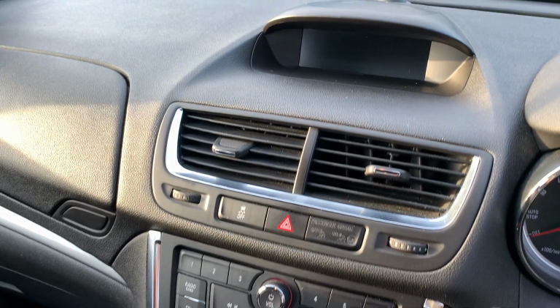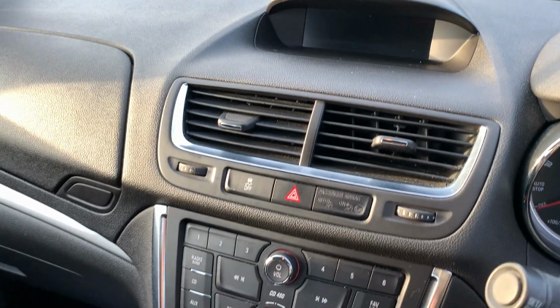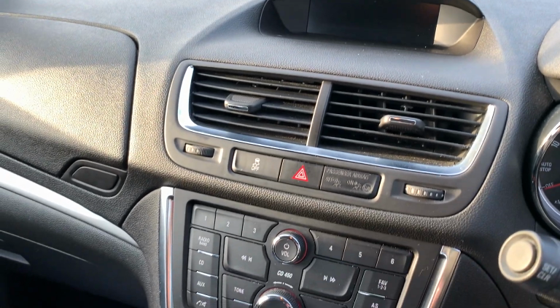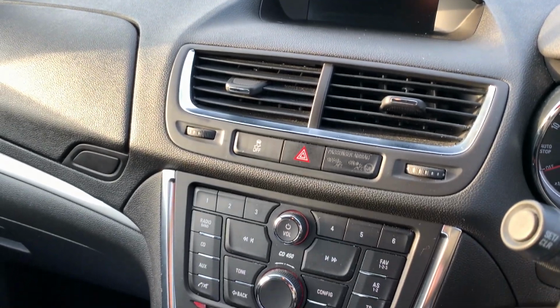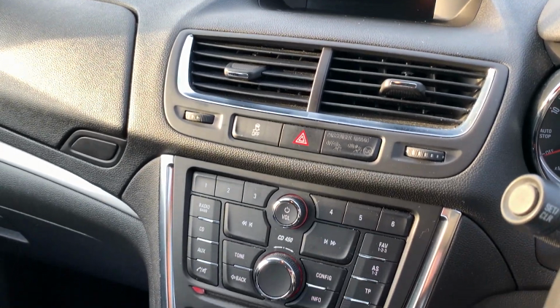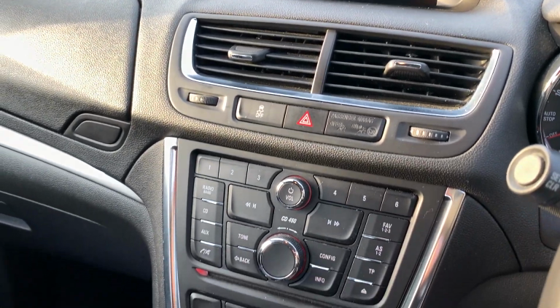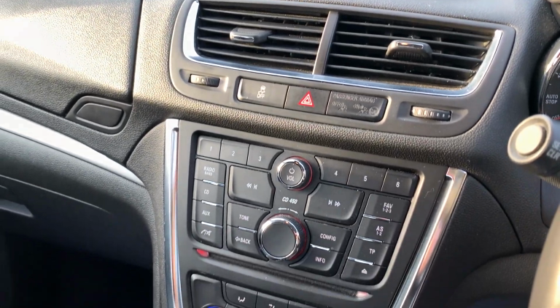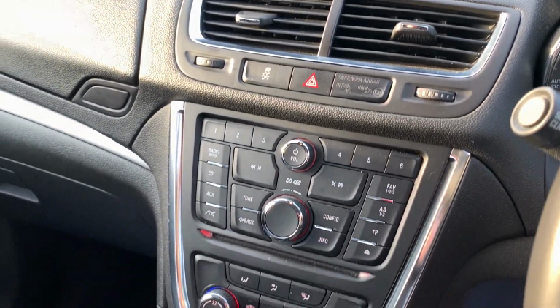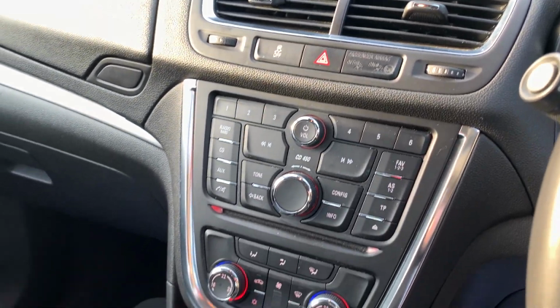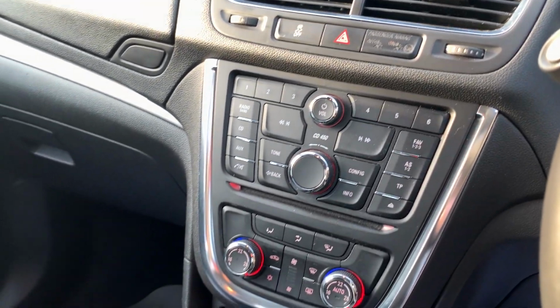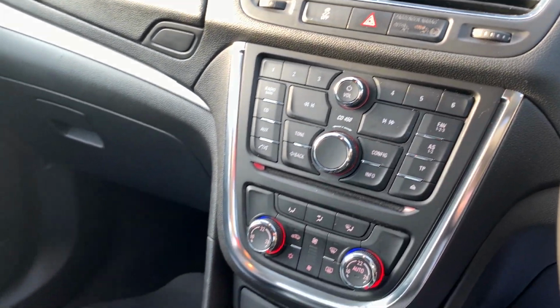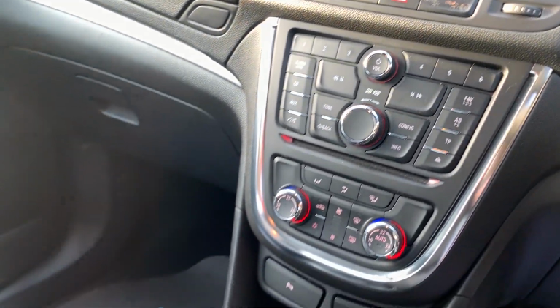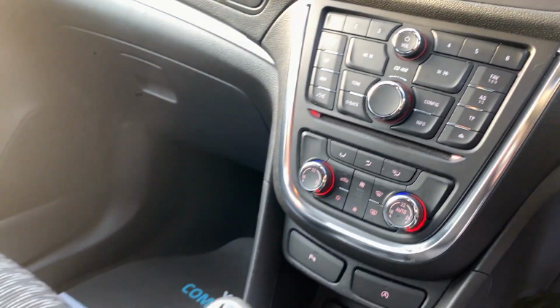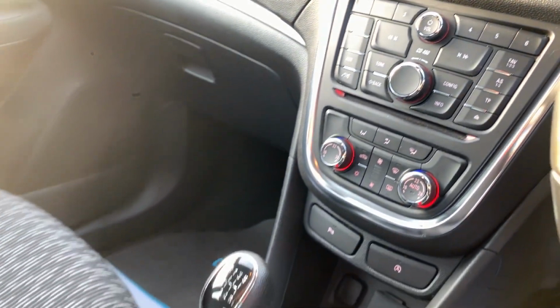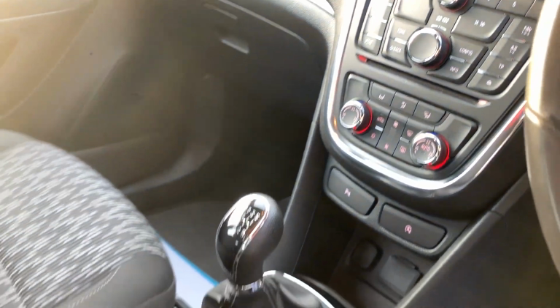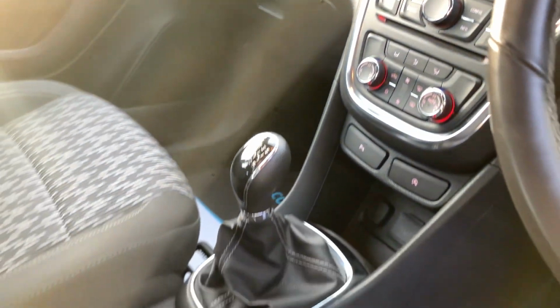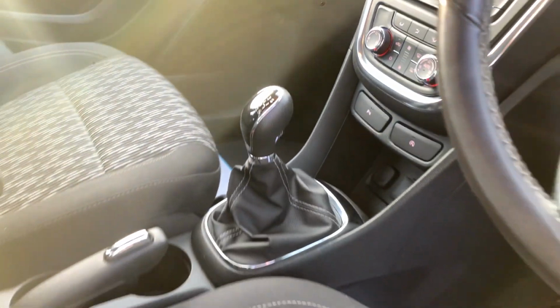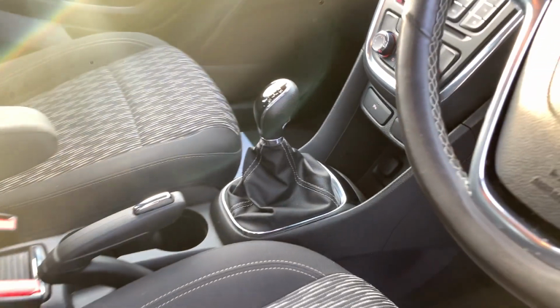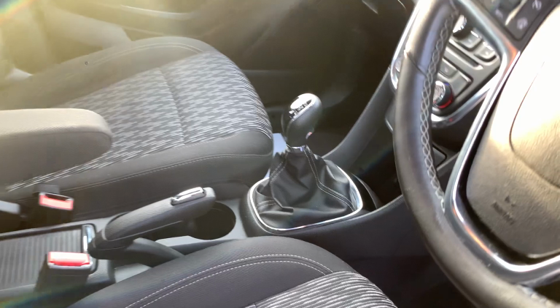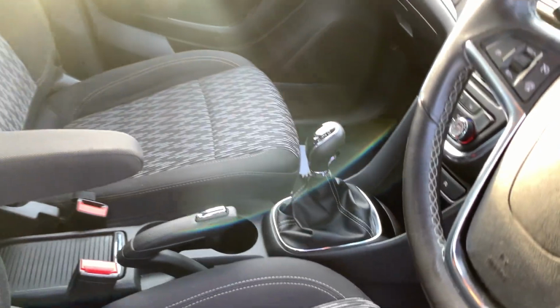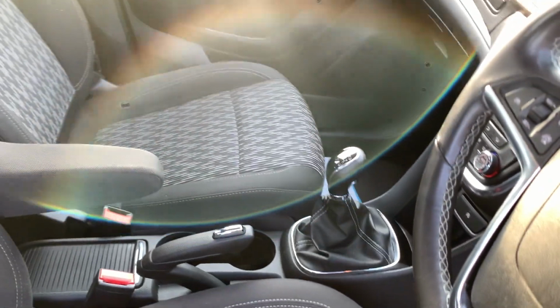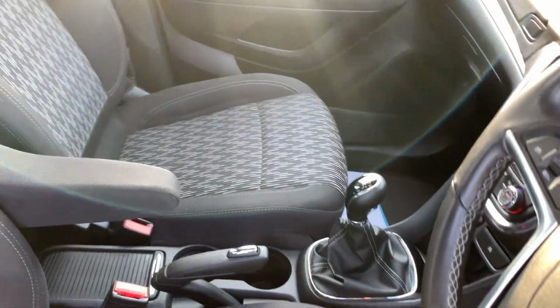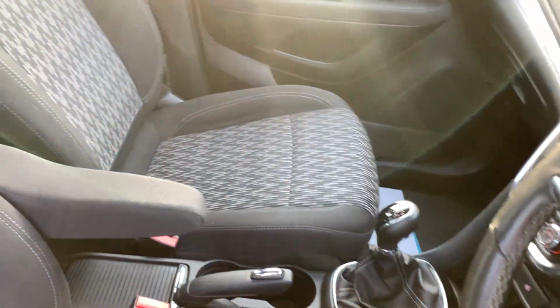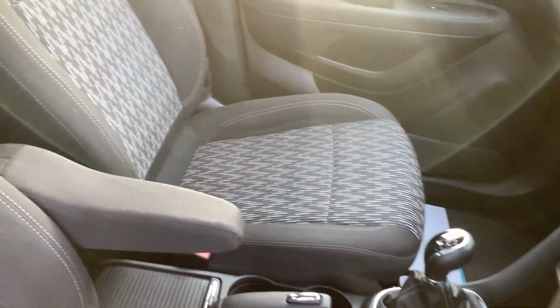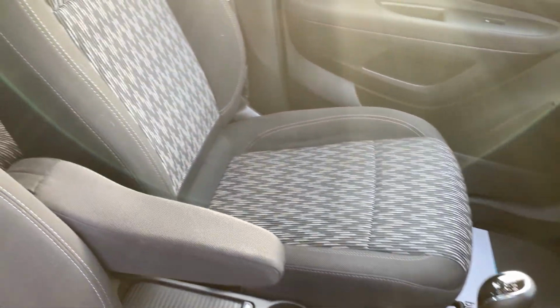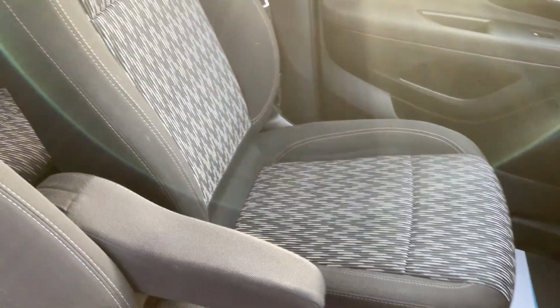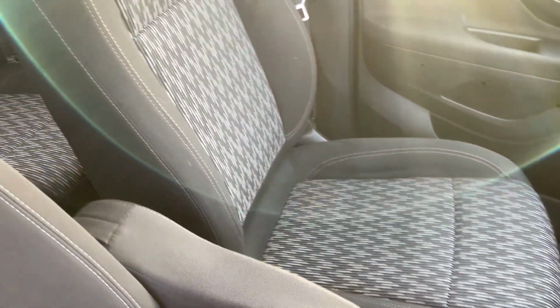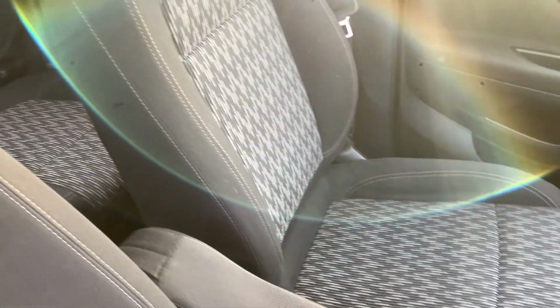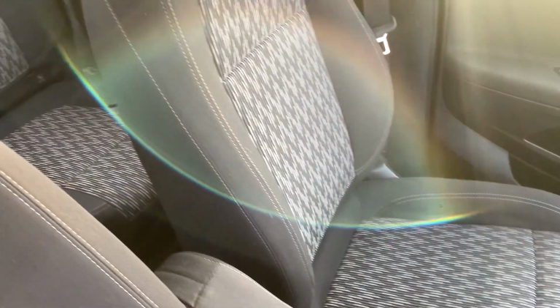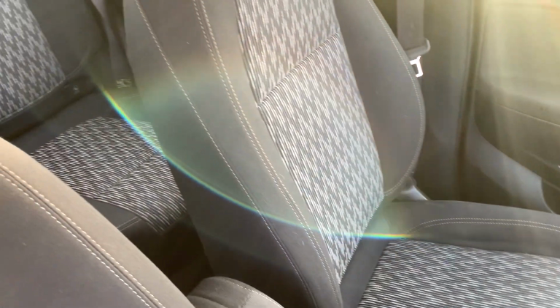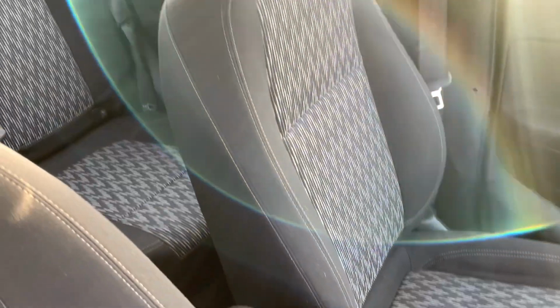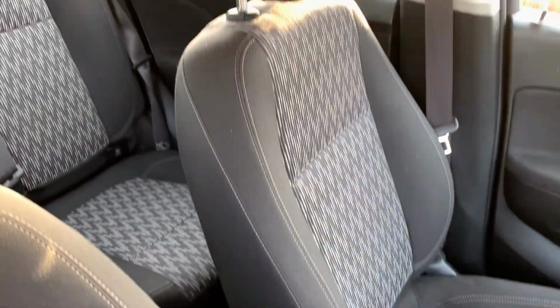Radio CD, air conditioning, 6 speed, cloth seats in grey.